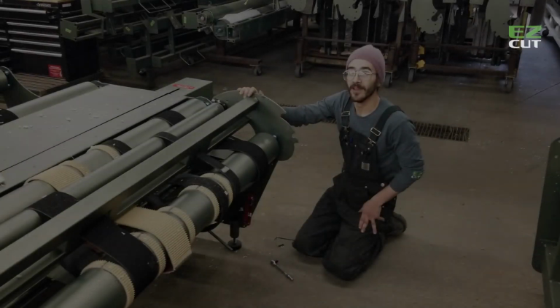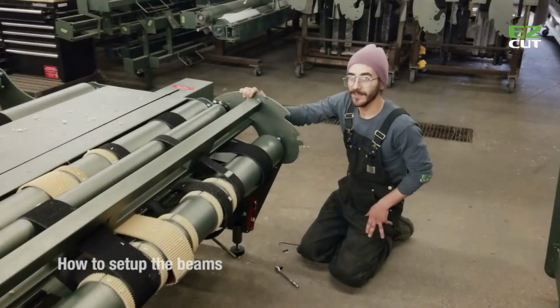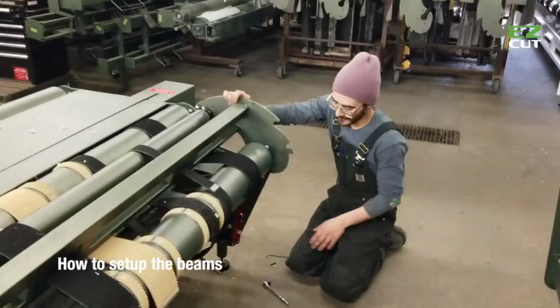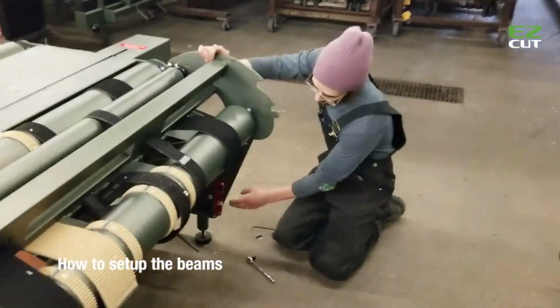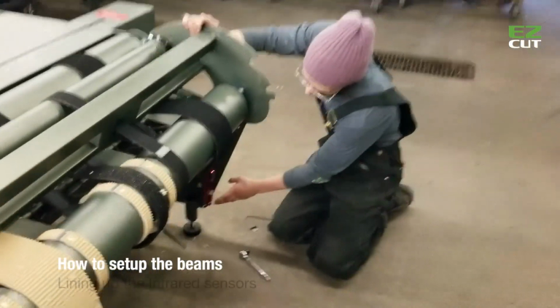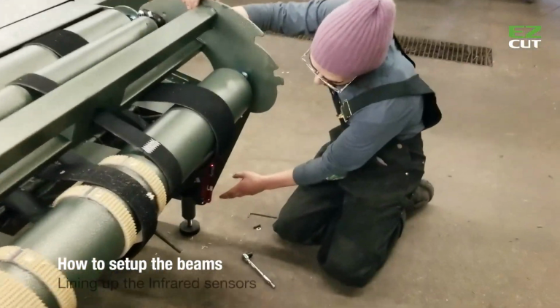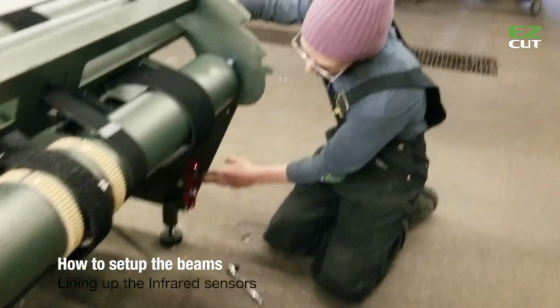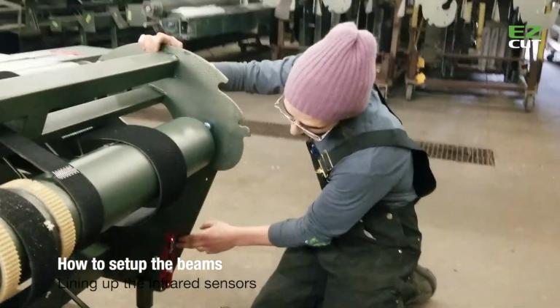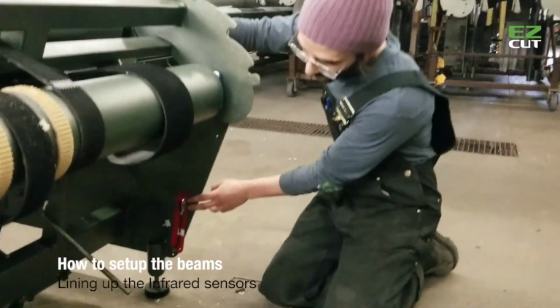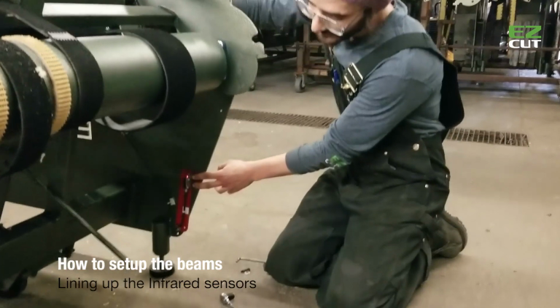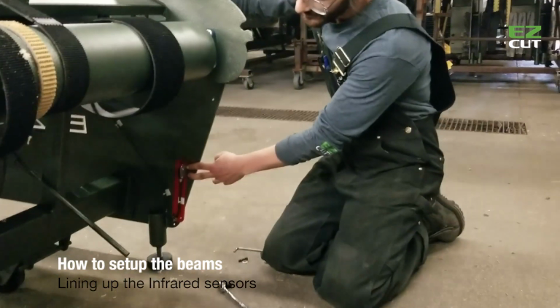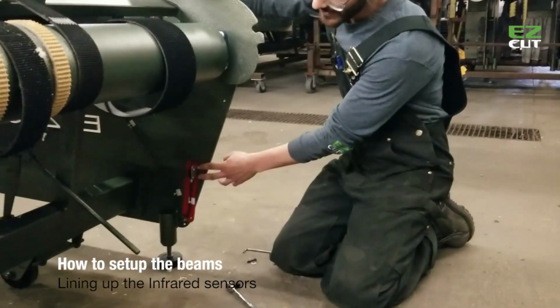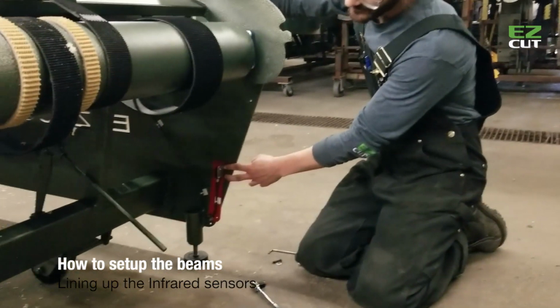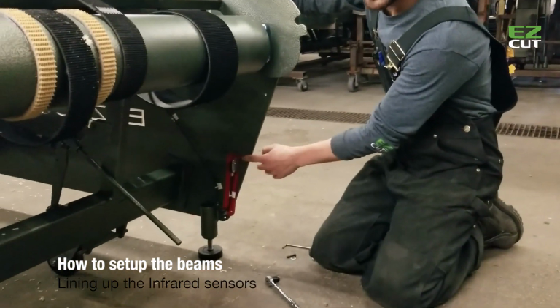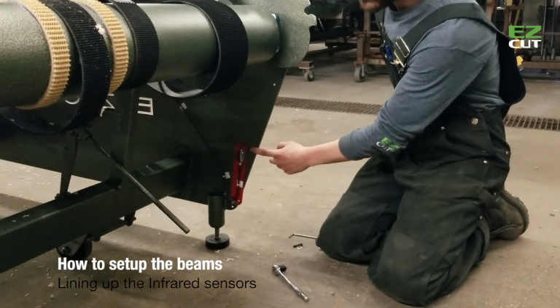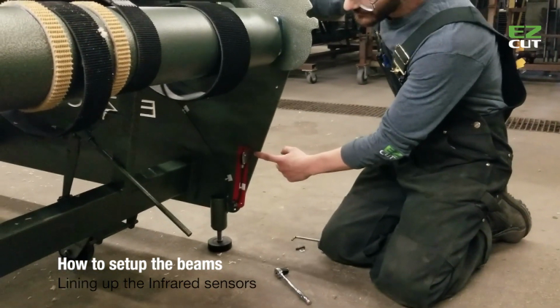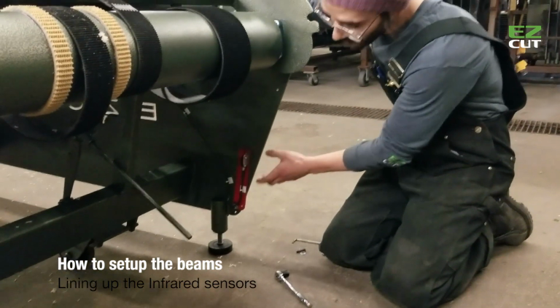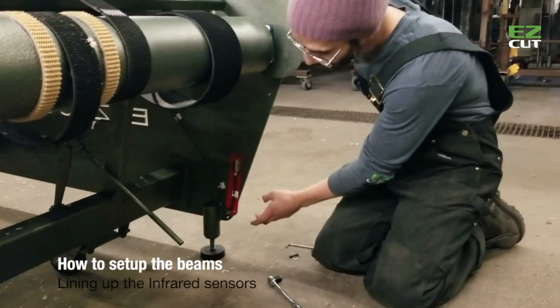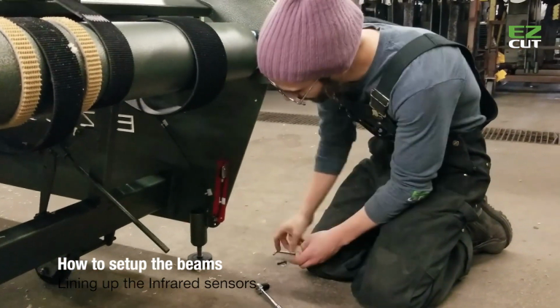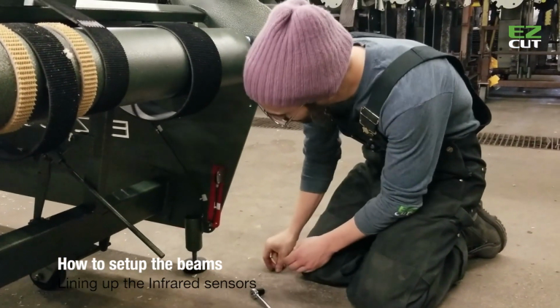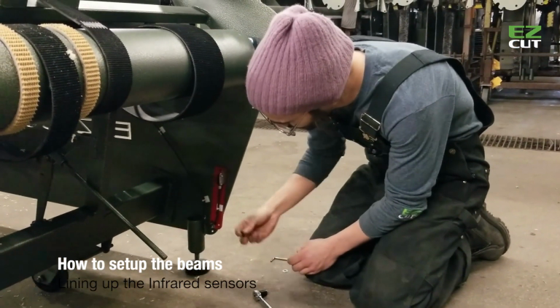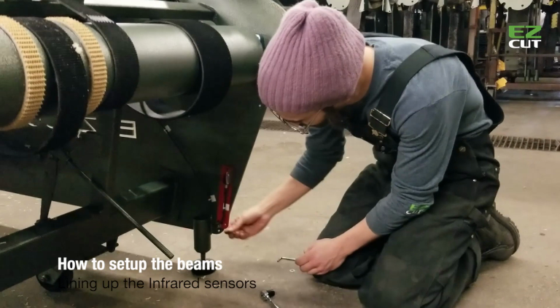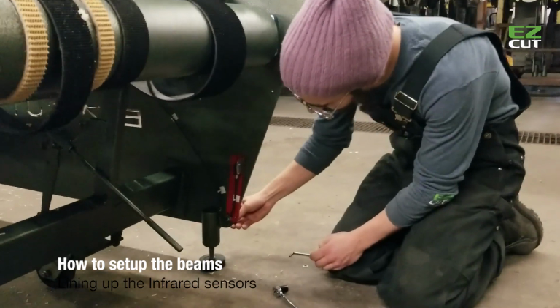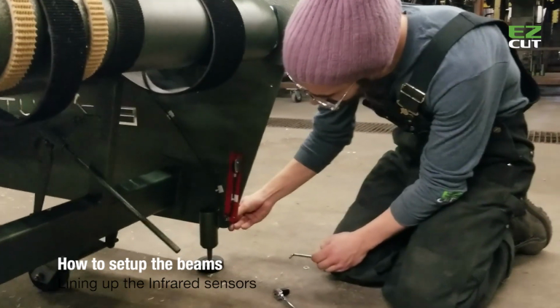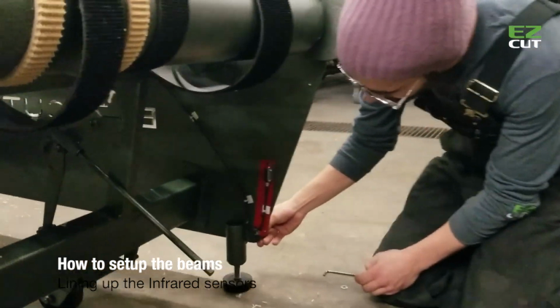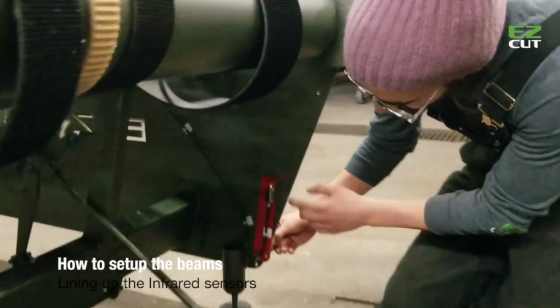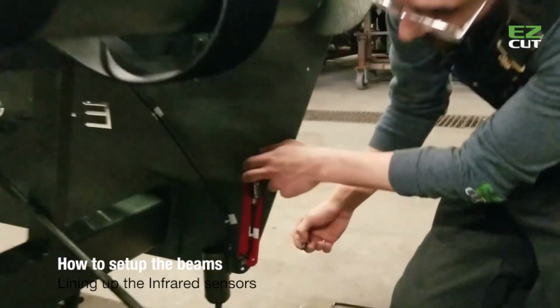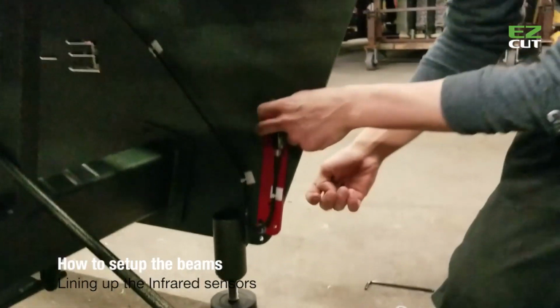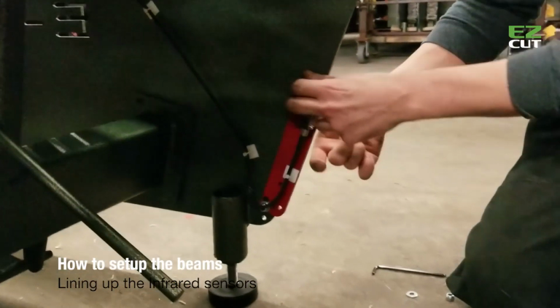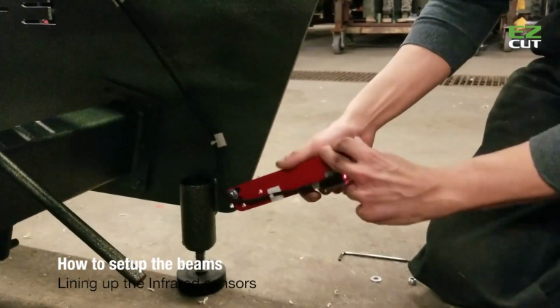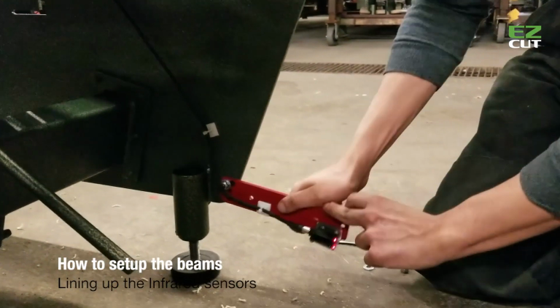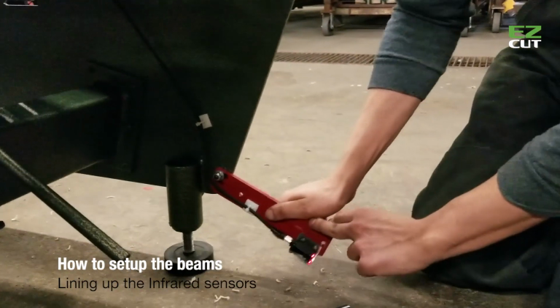When you receive your machine, all four laser sensor brackets will be up like this. All you have to do is remove this bottom screw — that way you'll be able to bring the bracket down.